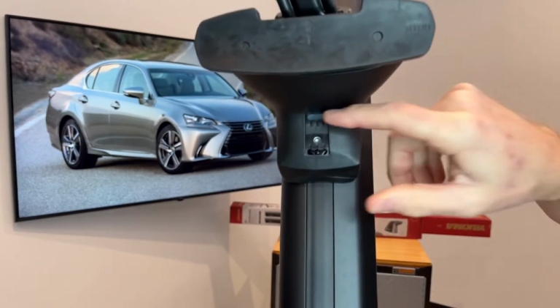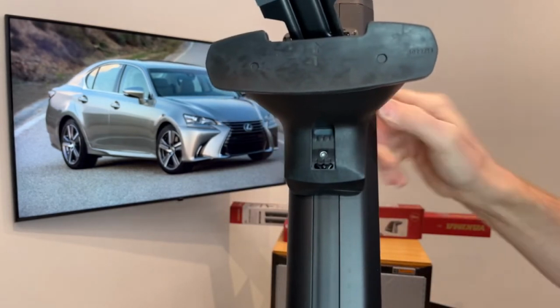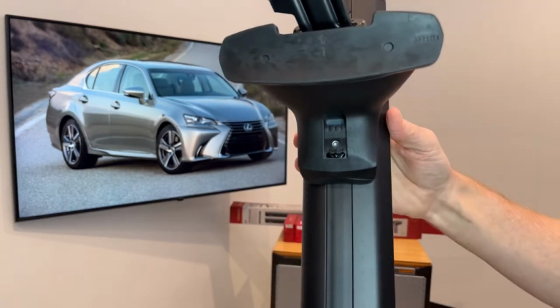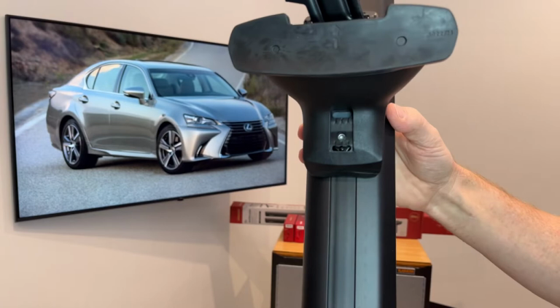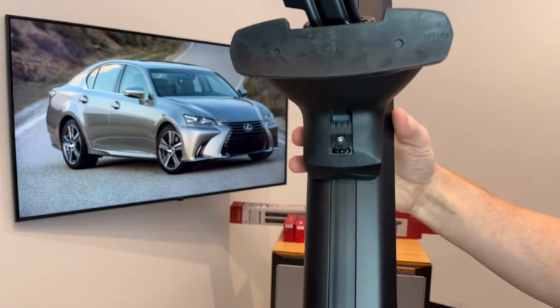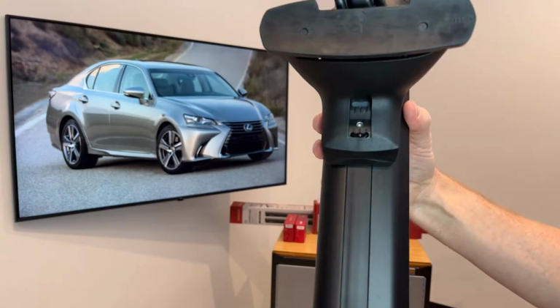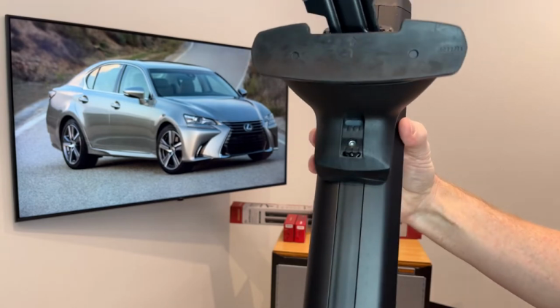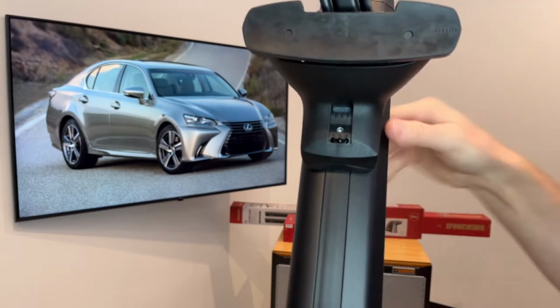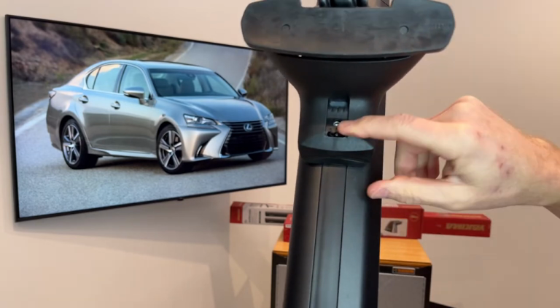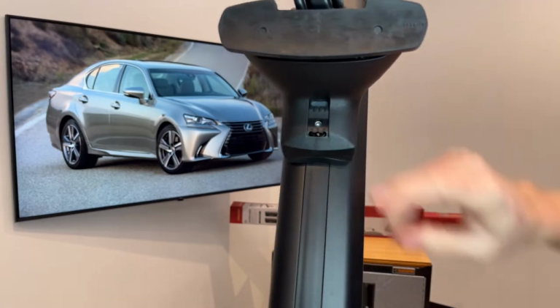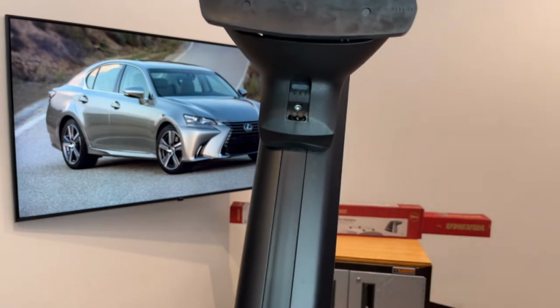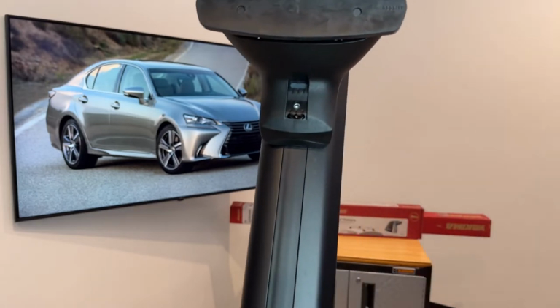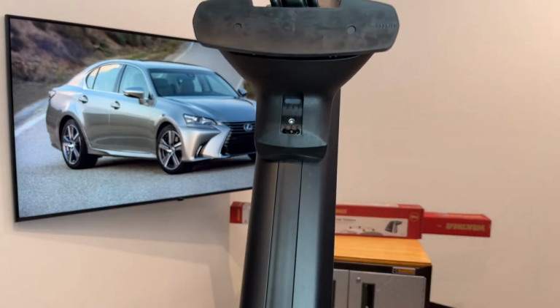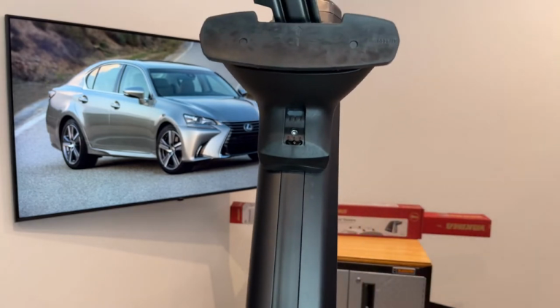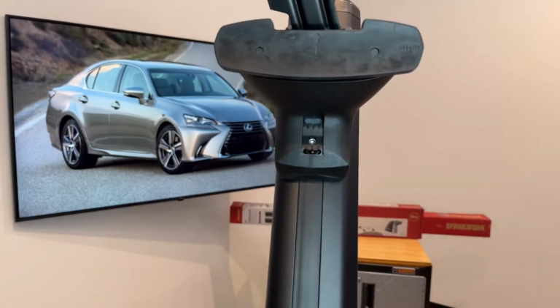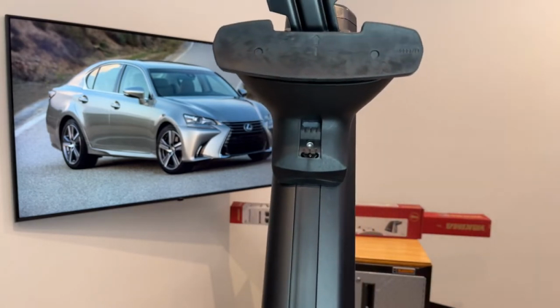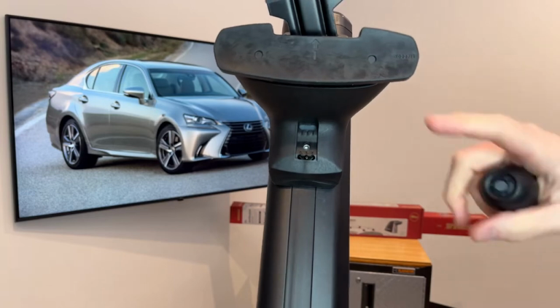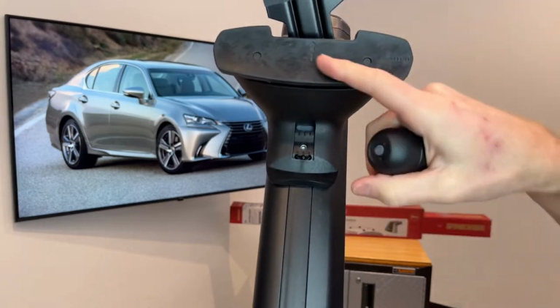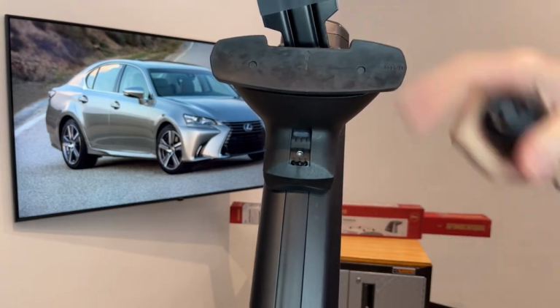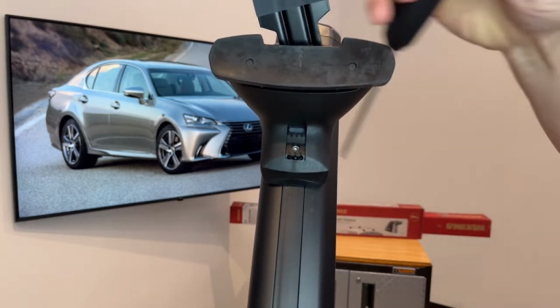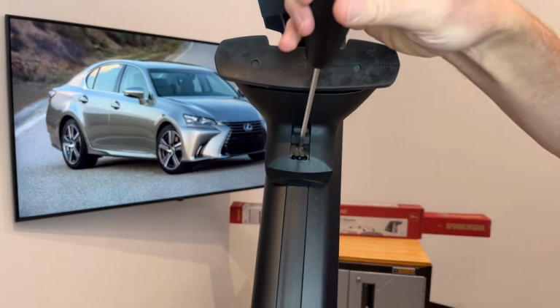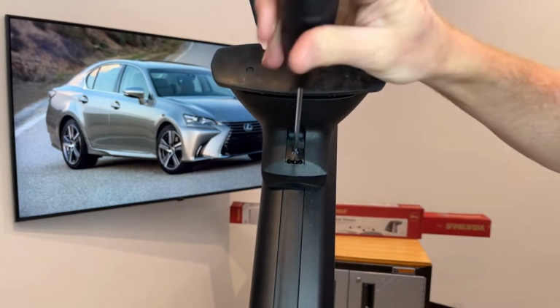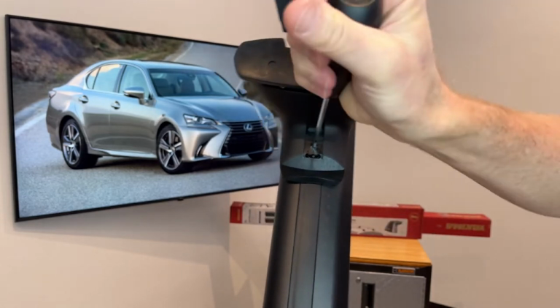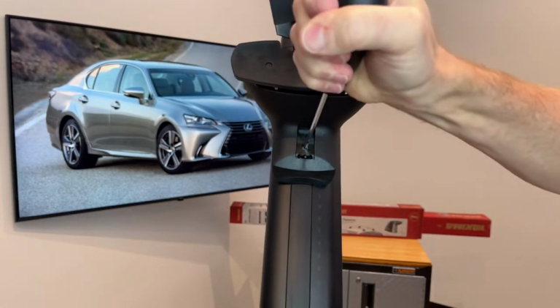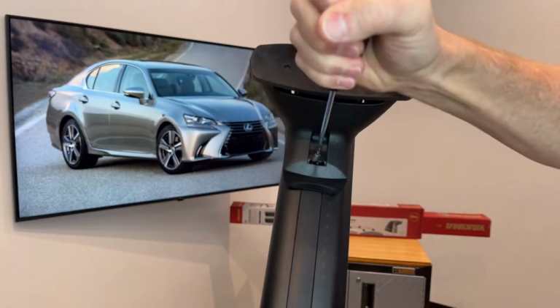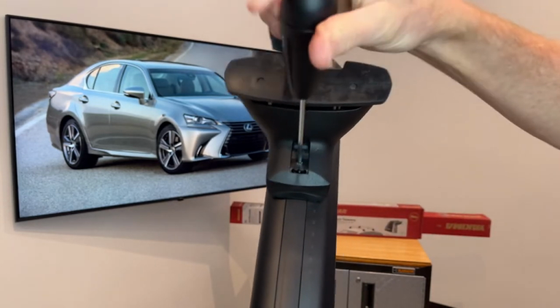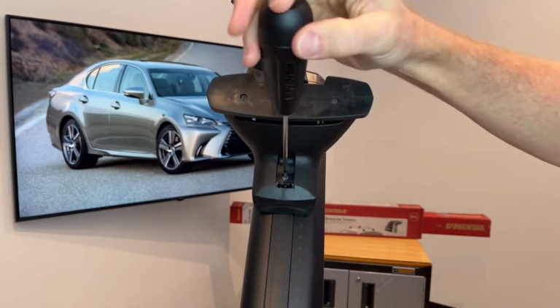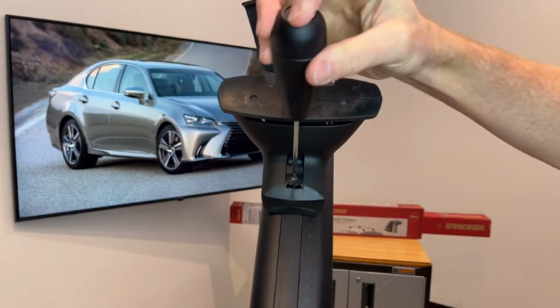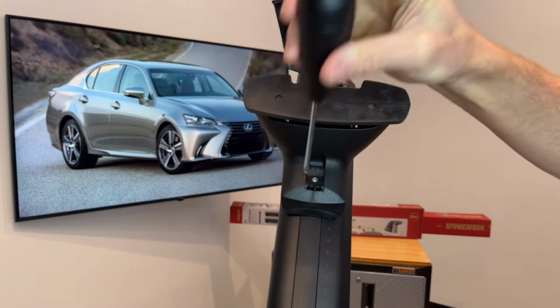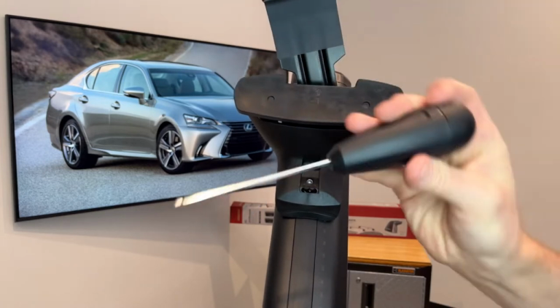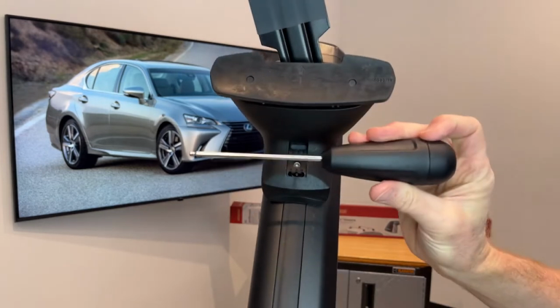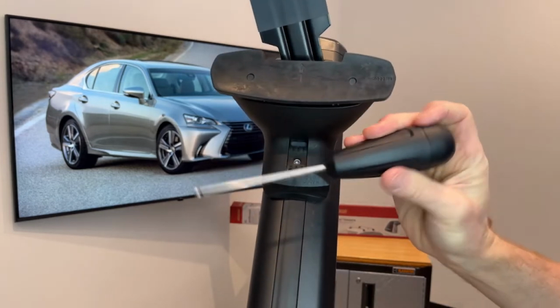Below here is another adjustment — the toe adjustment for the pad and clip assembly. I'll demonstrate that with the tool that's included with the towers.